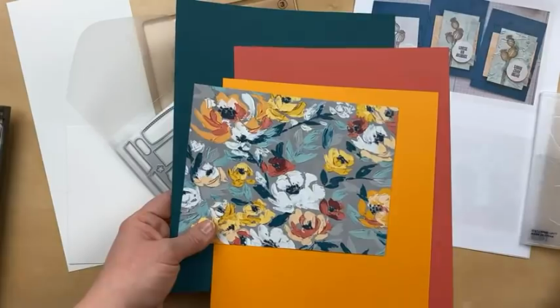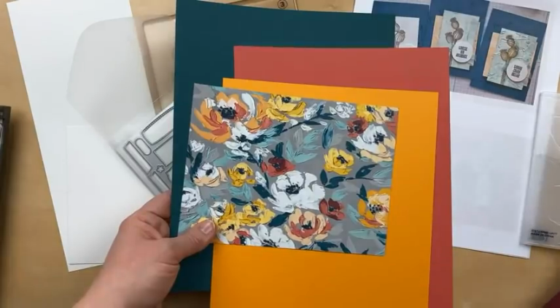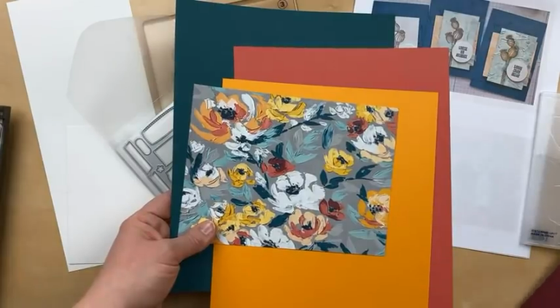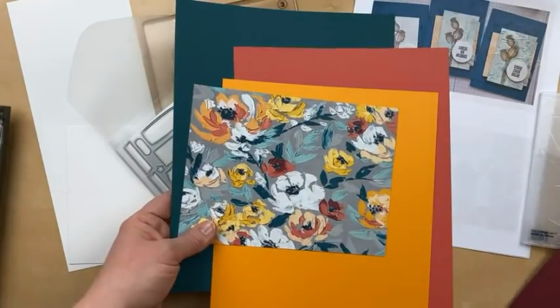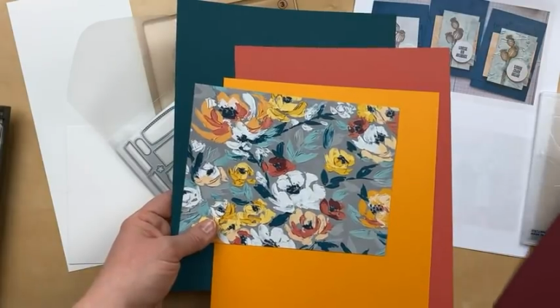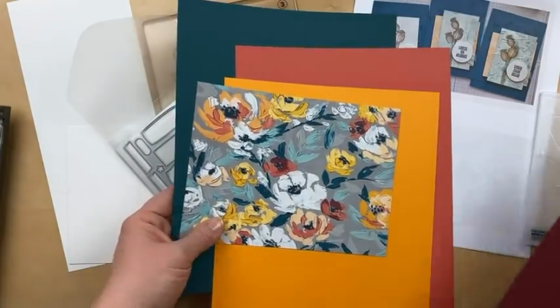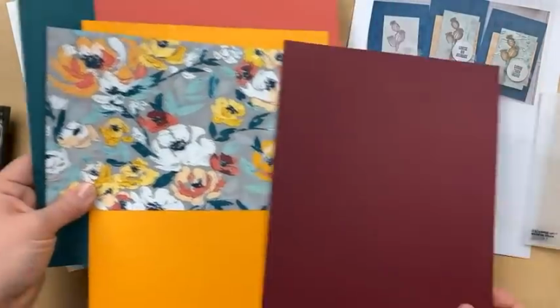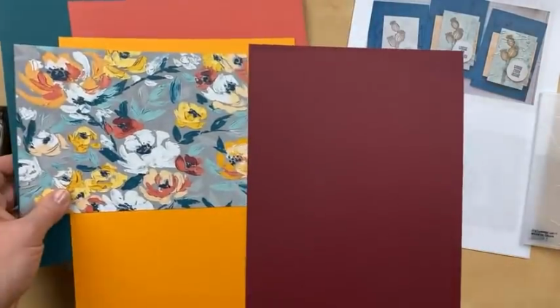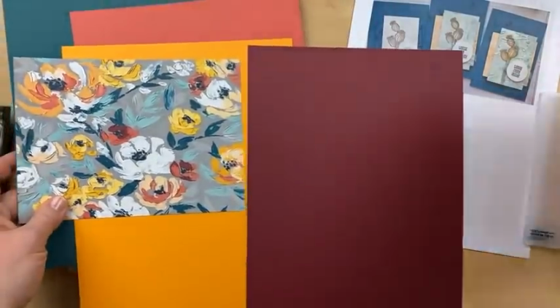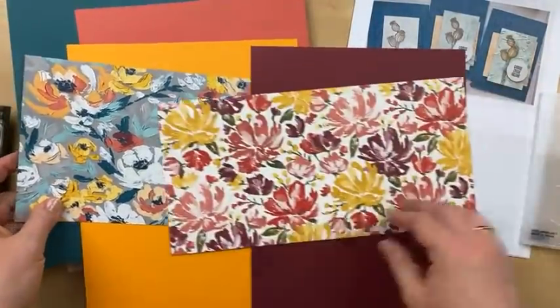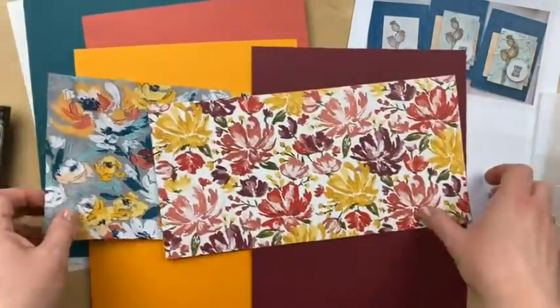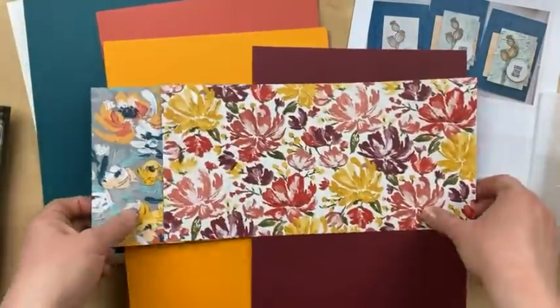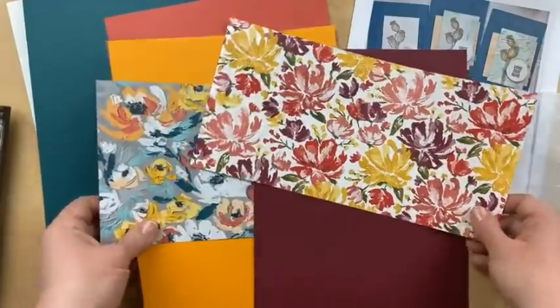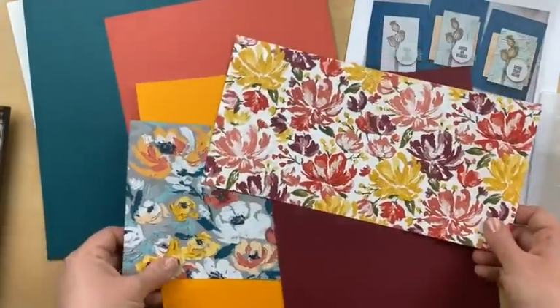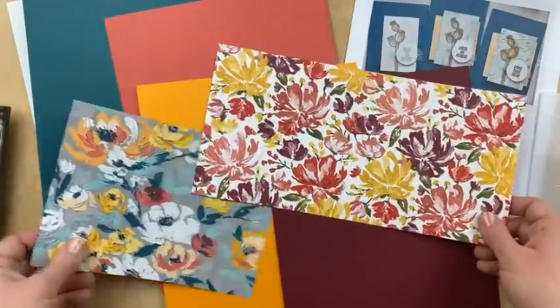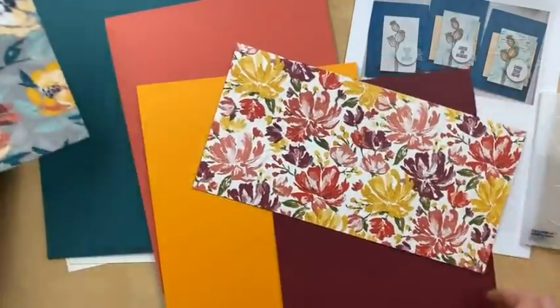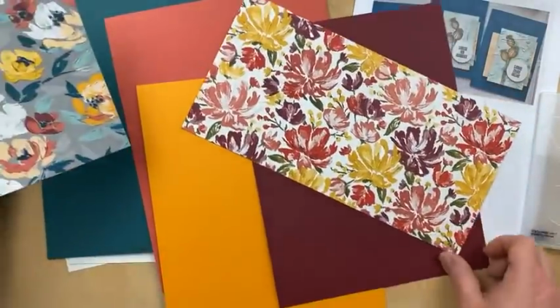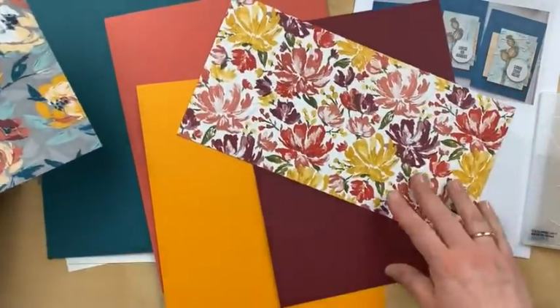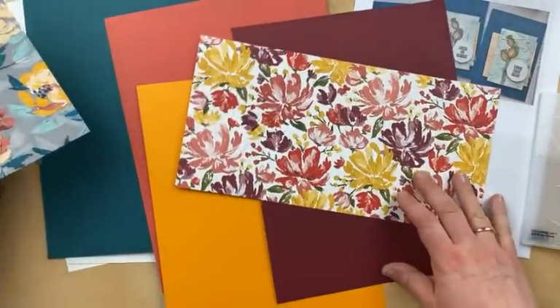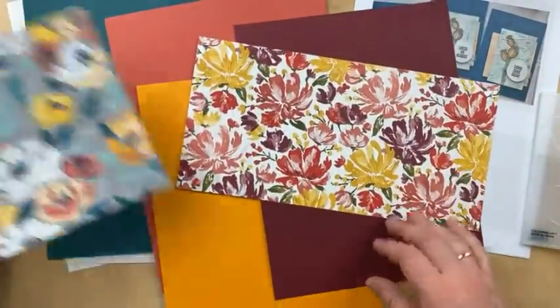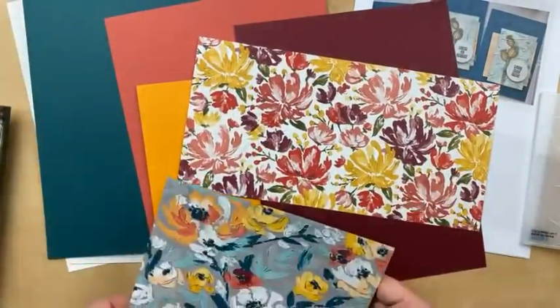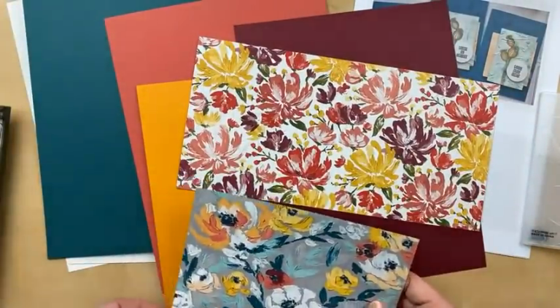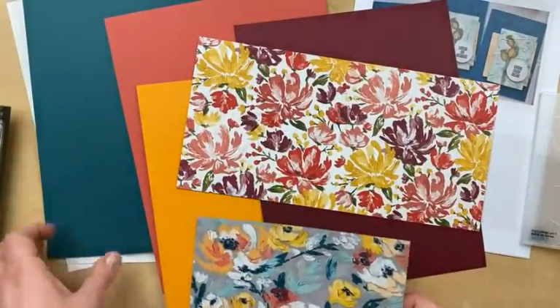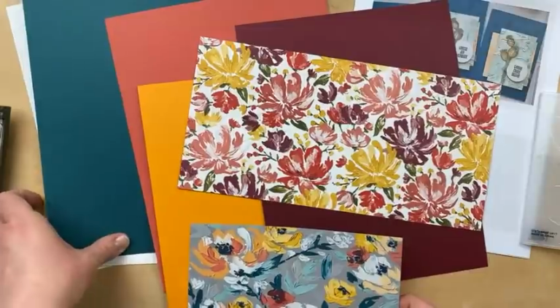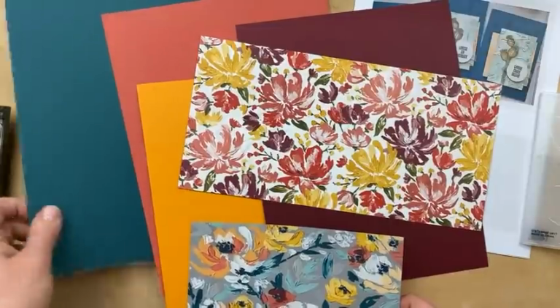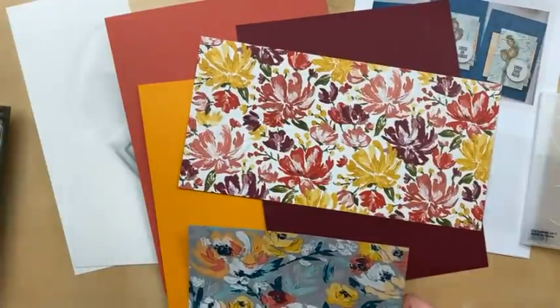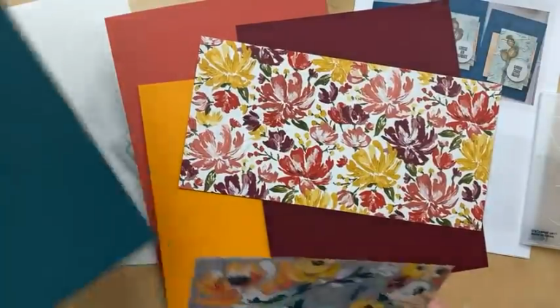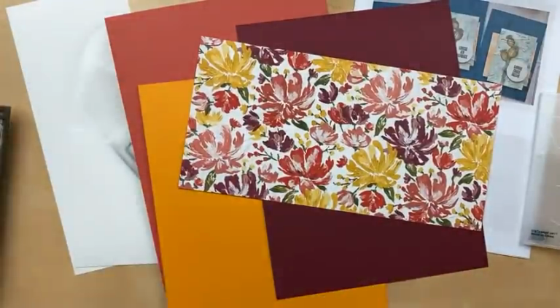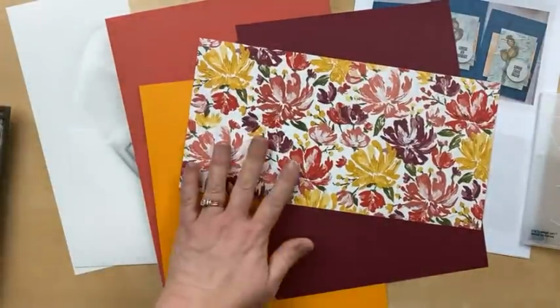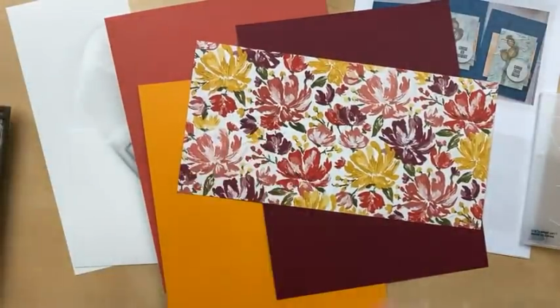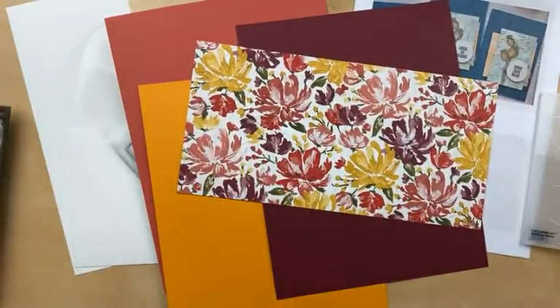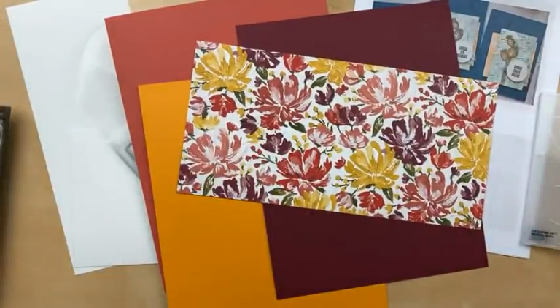If you've been creating with this challenge, I really hope you'll share your card in the Julie's Stamping Spot Share and Connect group — I would love to see how you're inspired by these colors. Let's use a piece of this designer paper. It does have some extra colors that aren't part of the color challenge, but I'm going to use this corner where the prominent colors are Mango Melody, Pretty Peacock, and Terracotta Tile. I think I'm going to use those three colors on this card.